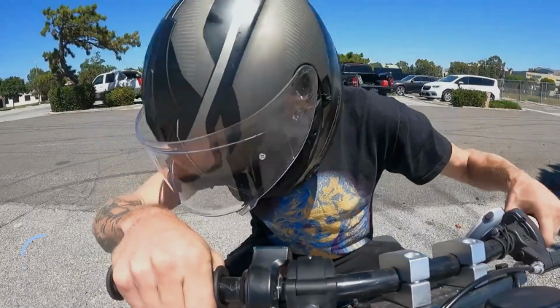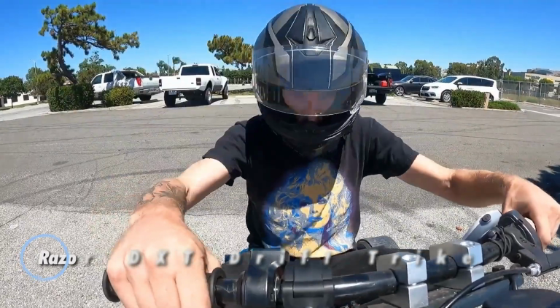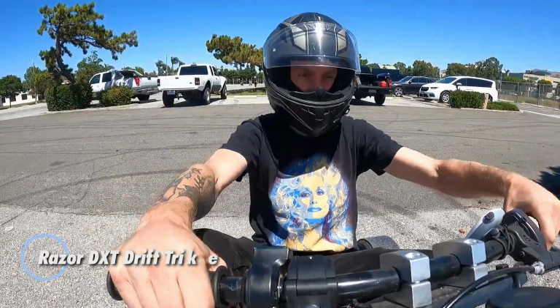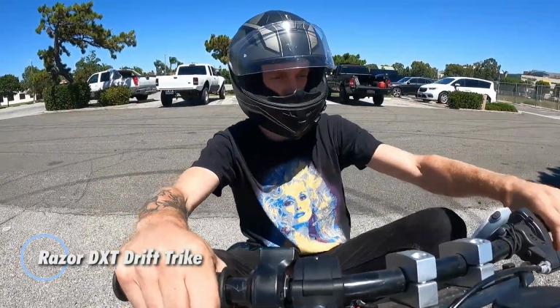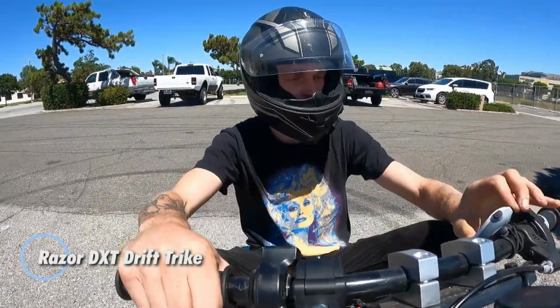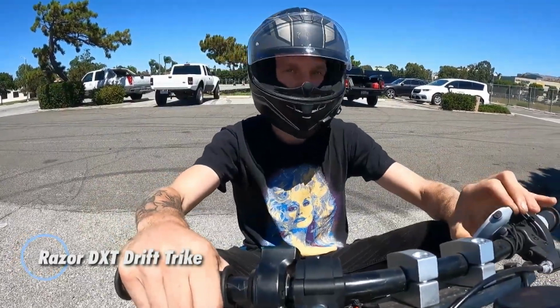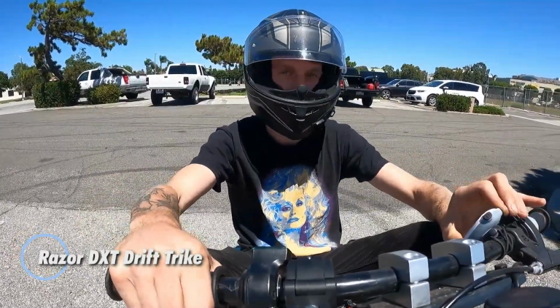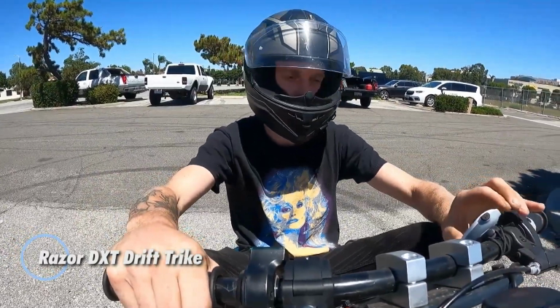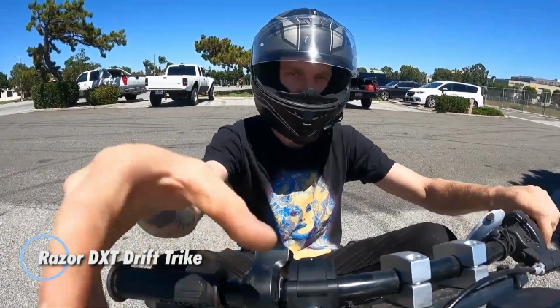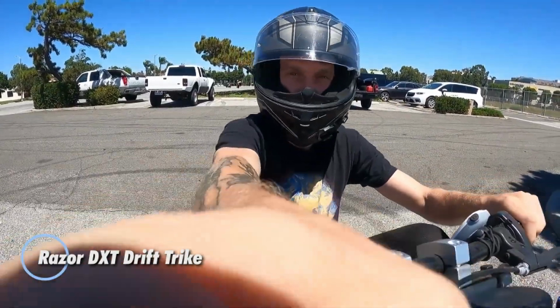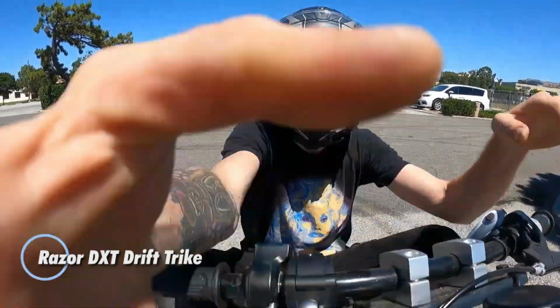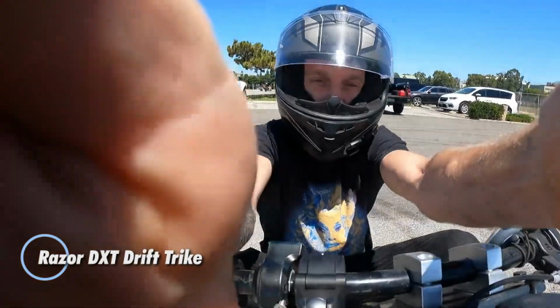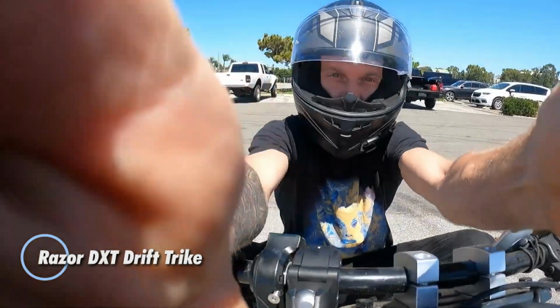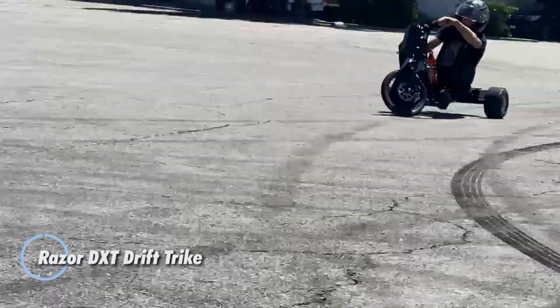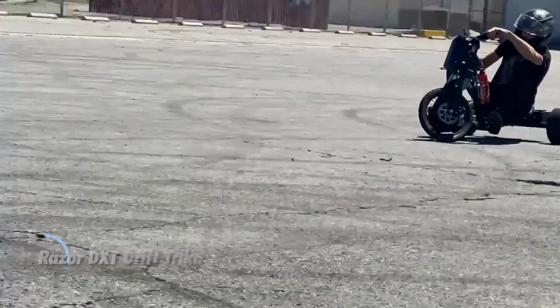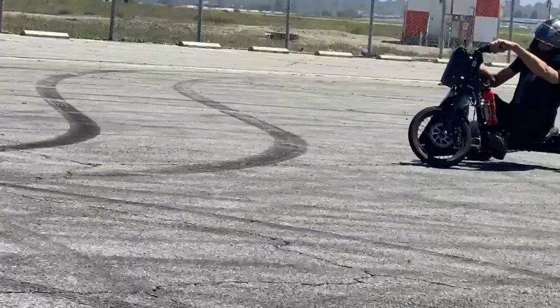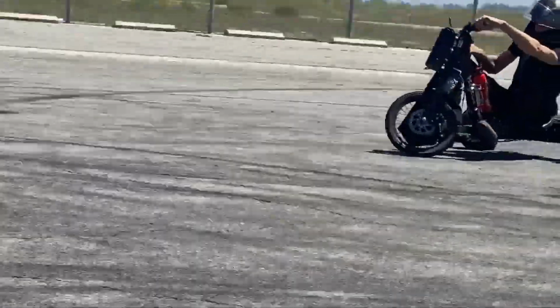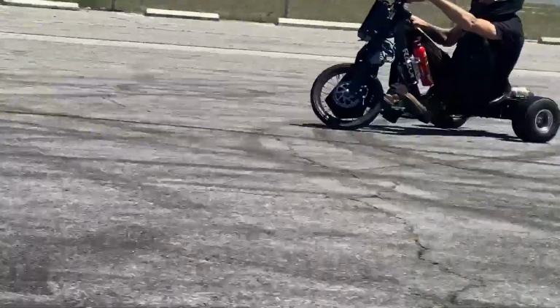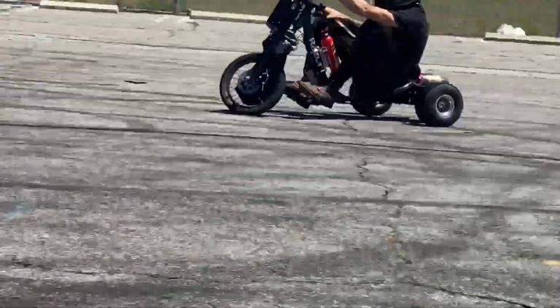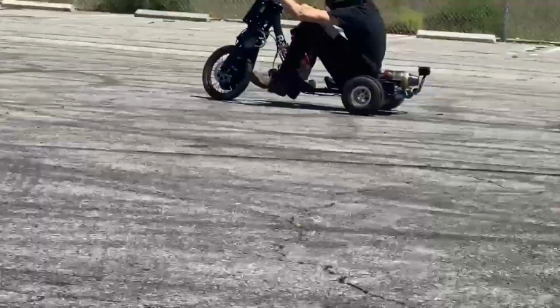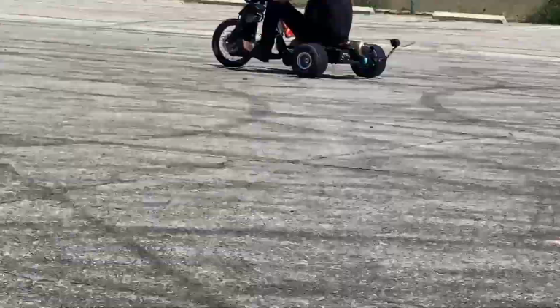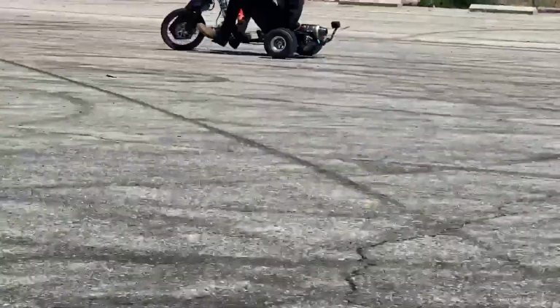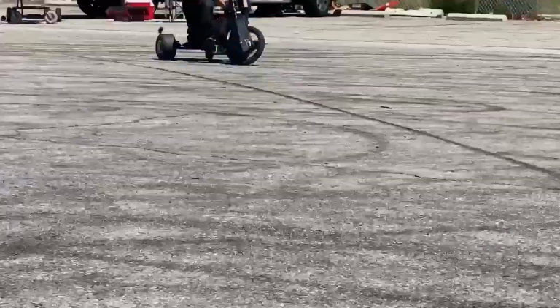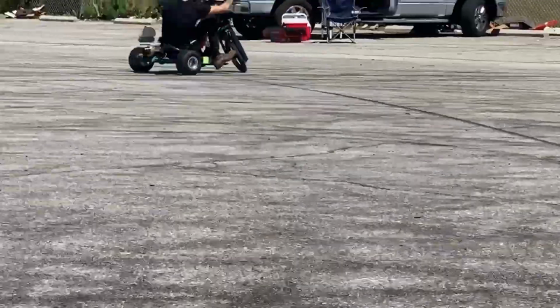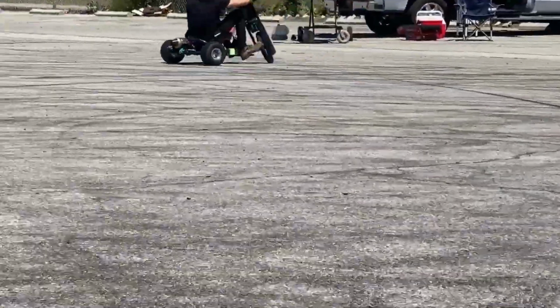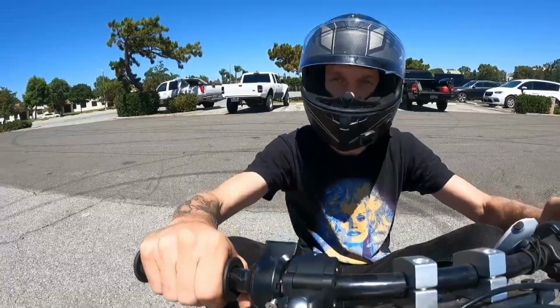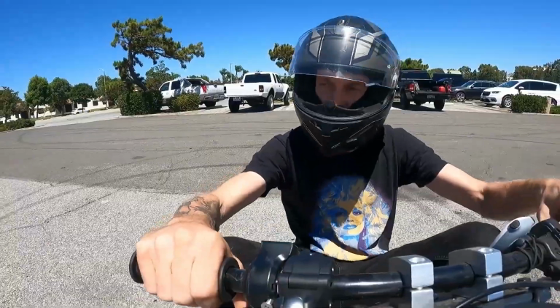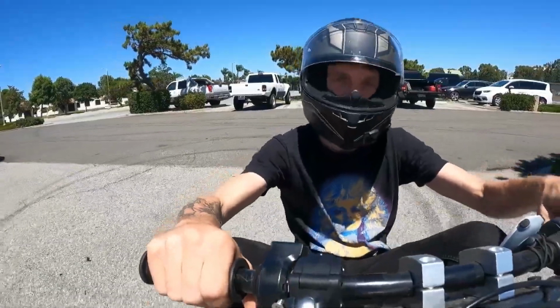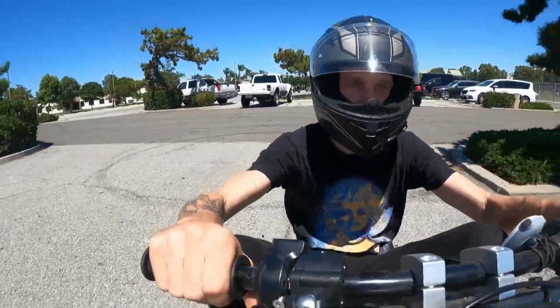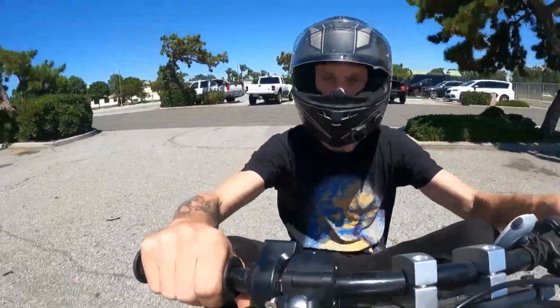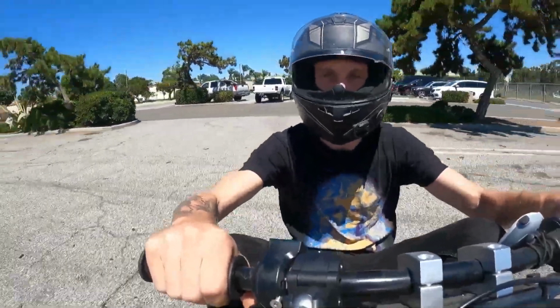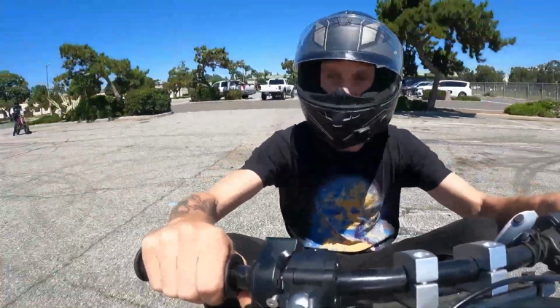Drifting gets a bold twist with the Razer DXT Drift Trike, a wild fusion of style, speed, and sideways action. Built with a heavy-duty steel frame, this trike is engineered to take on aggressive turns and high-speed slides with confidence.